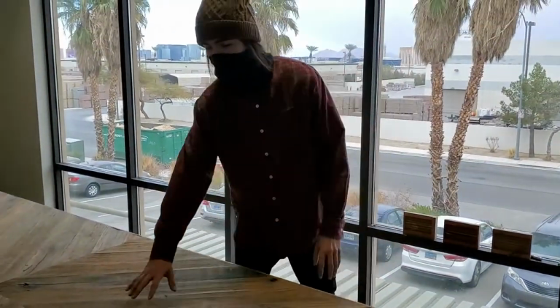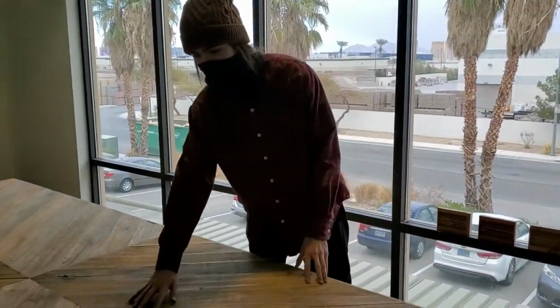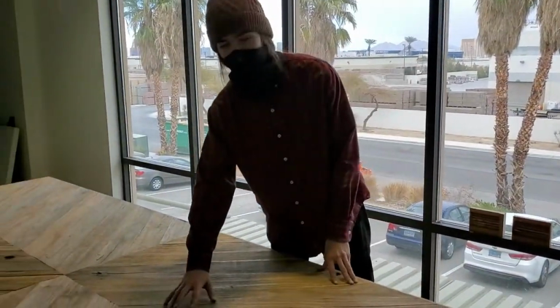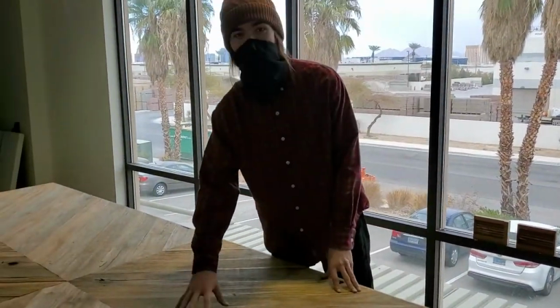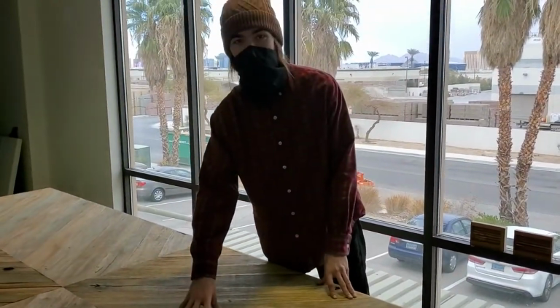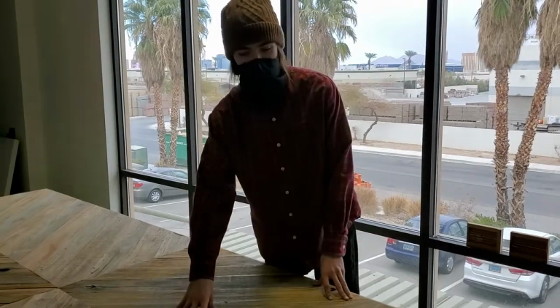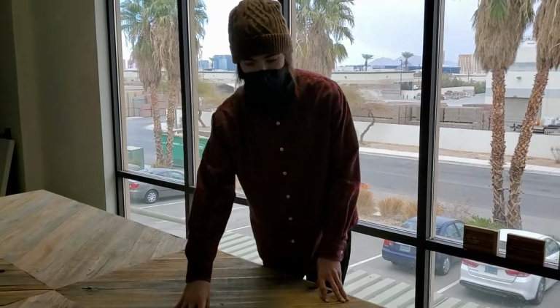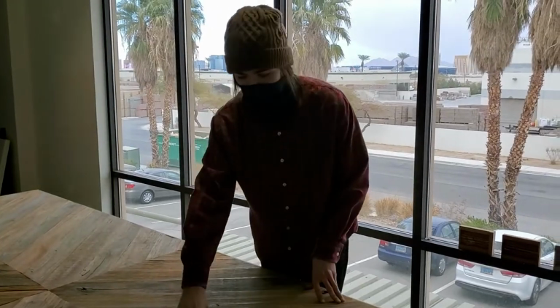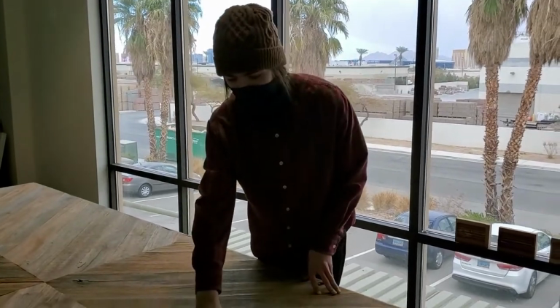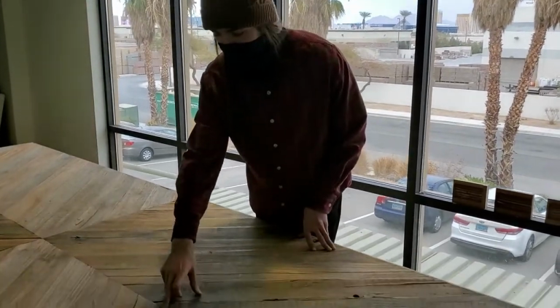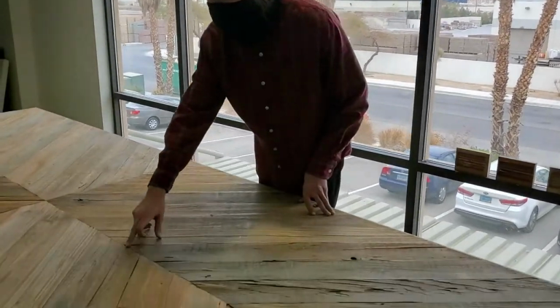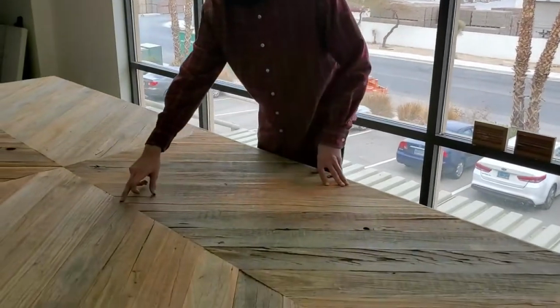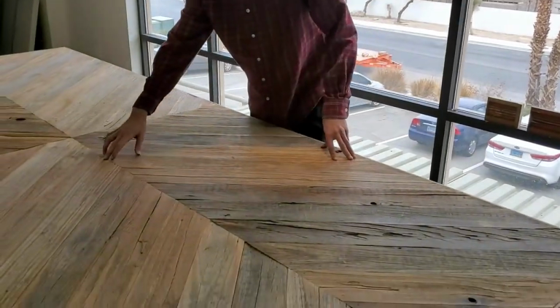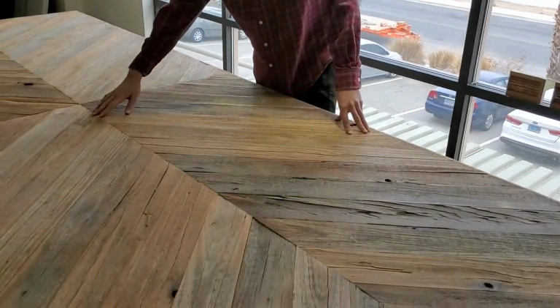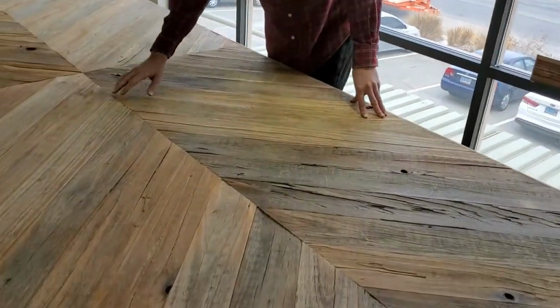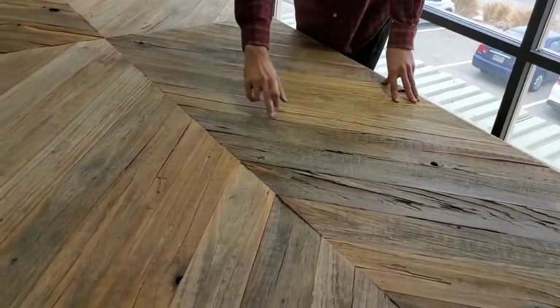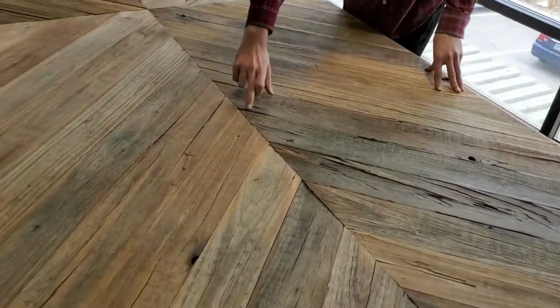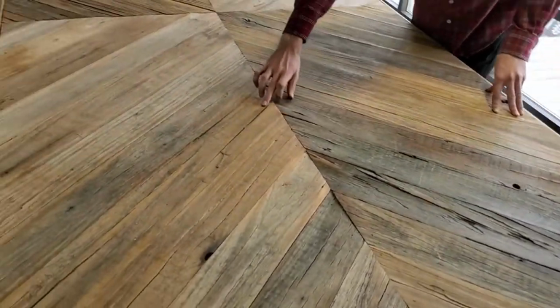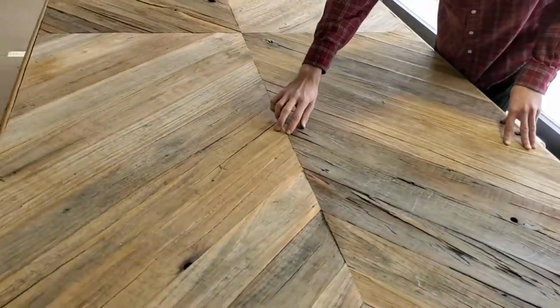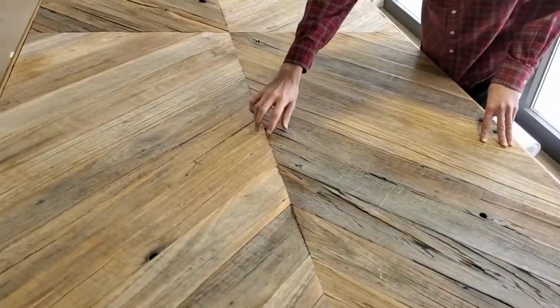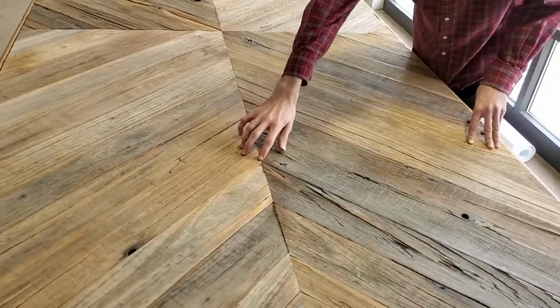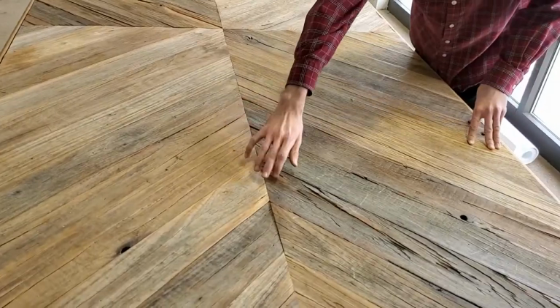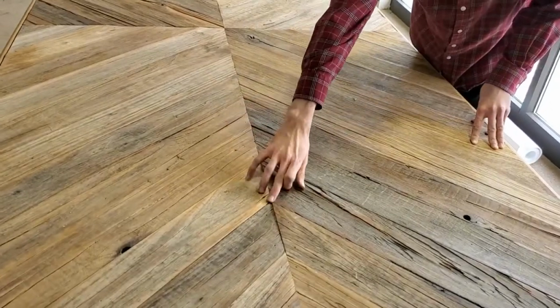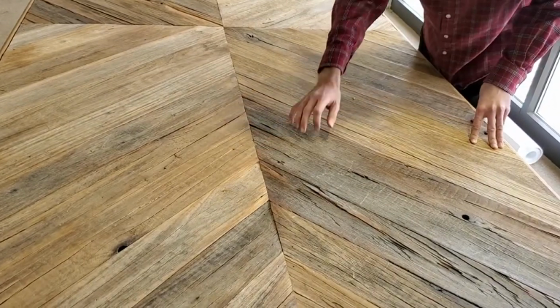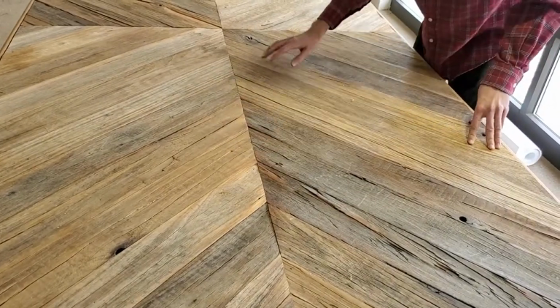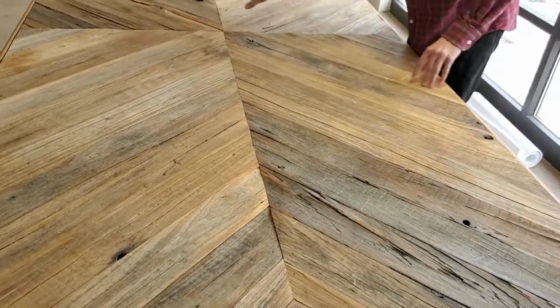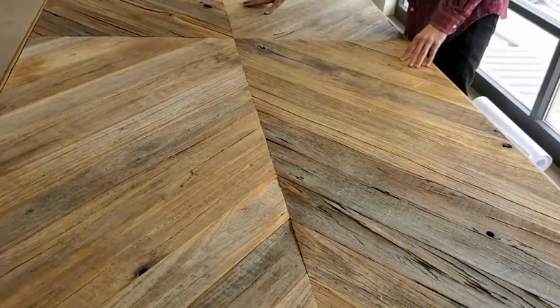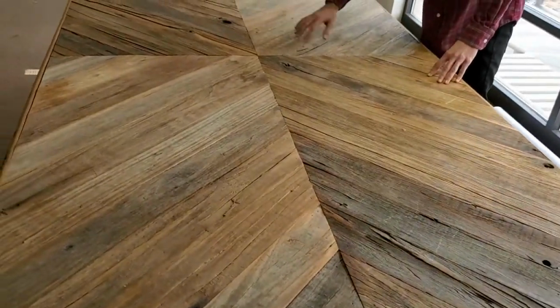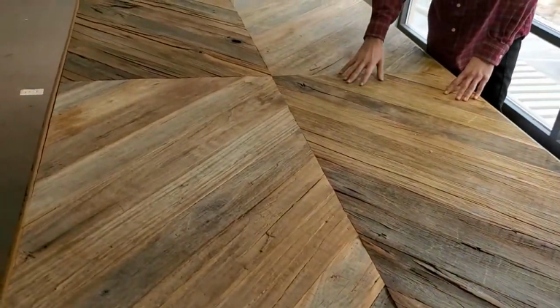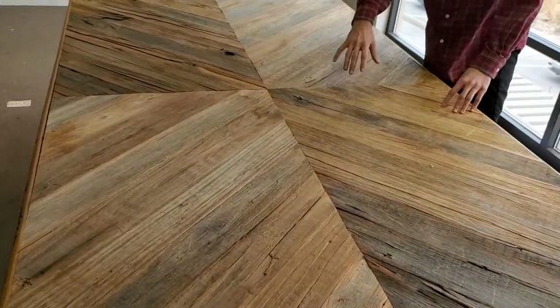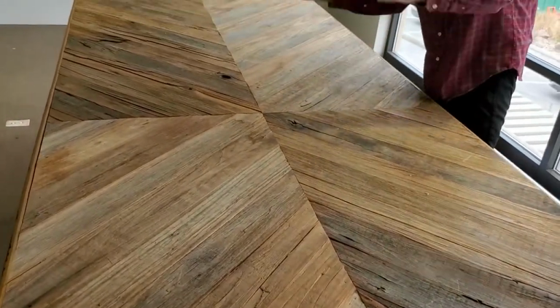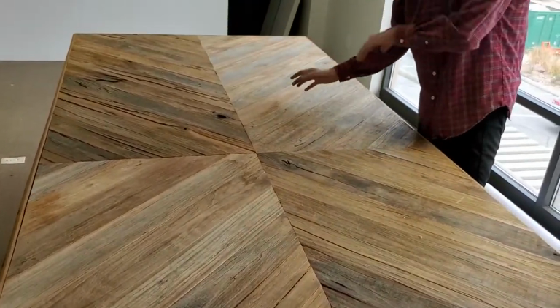On the top we milled some barn wood down to make a chevron pattern. You have the V's and they all match at the points. On the other side it's the exact same thing just mirrored.